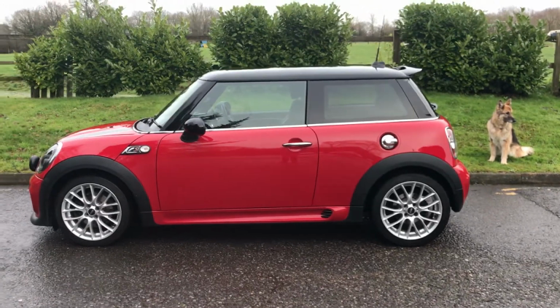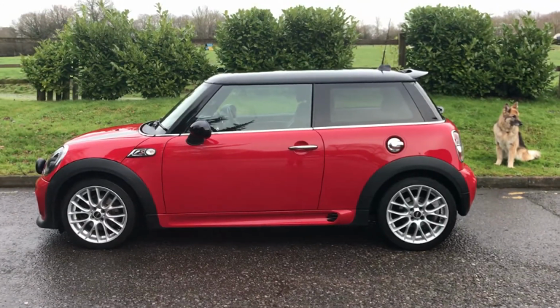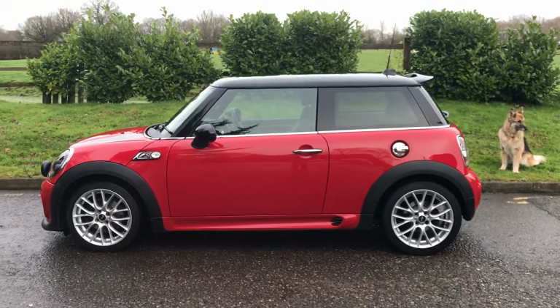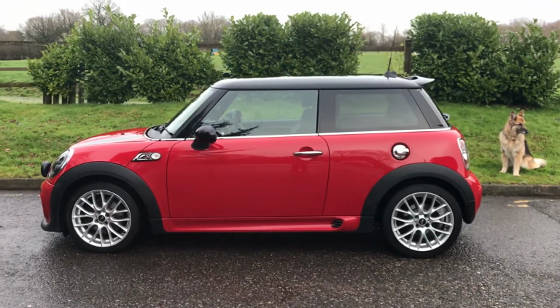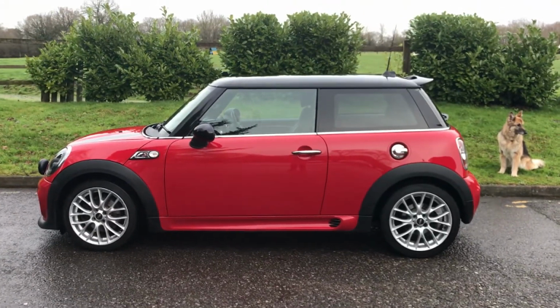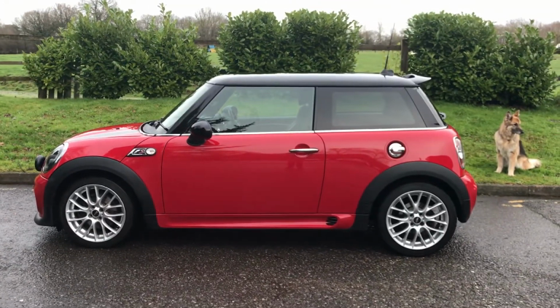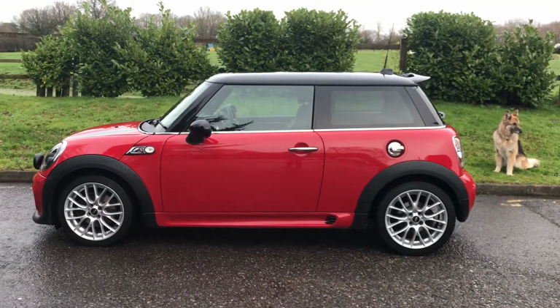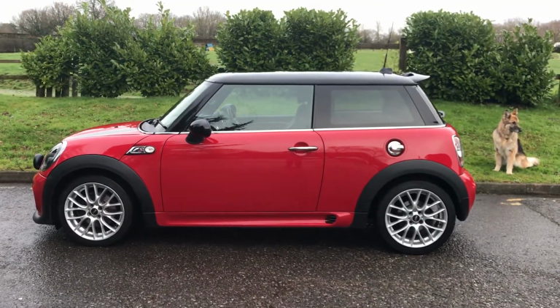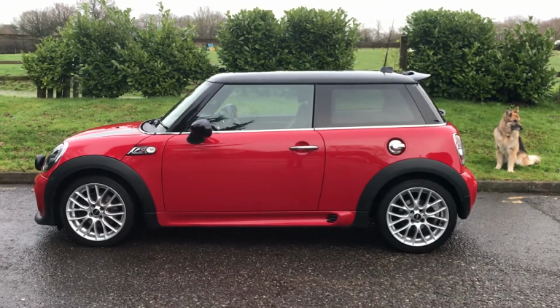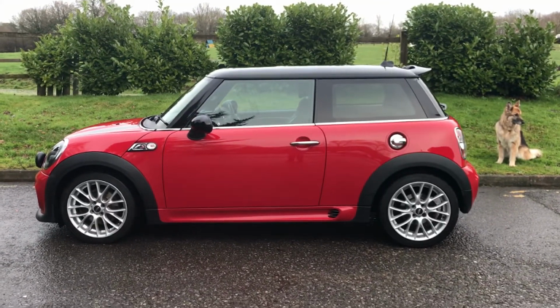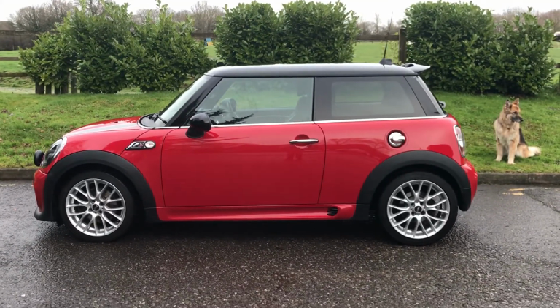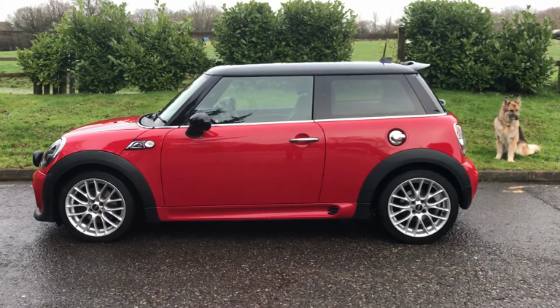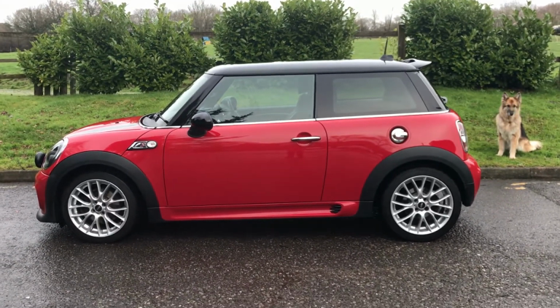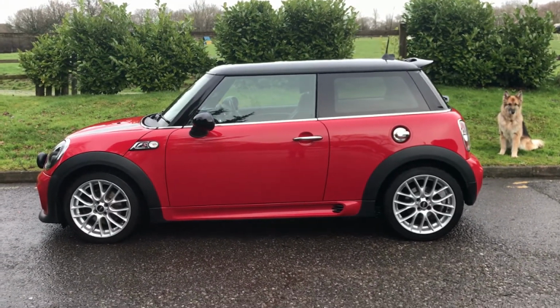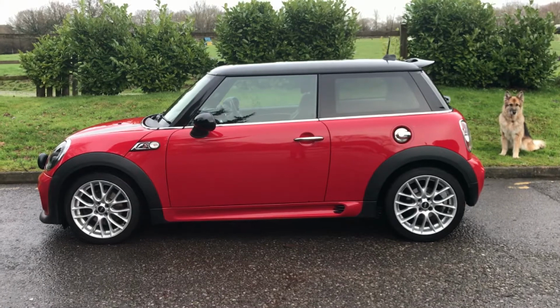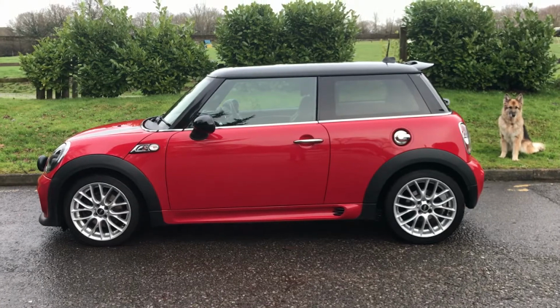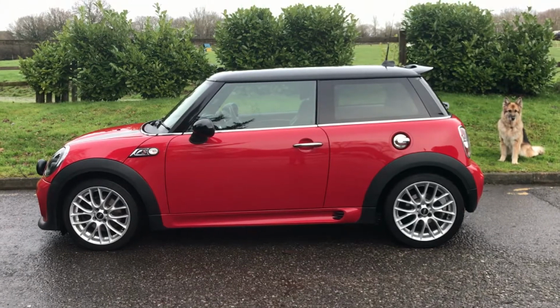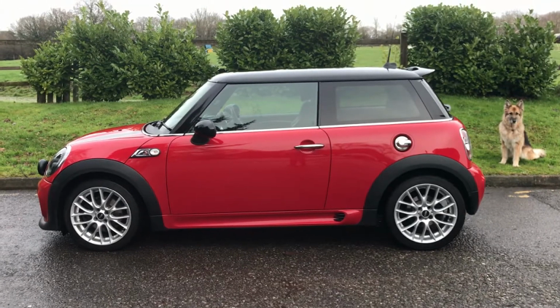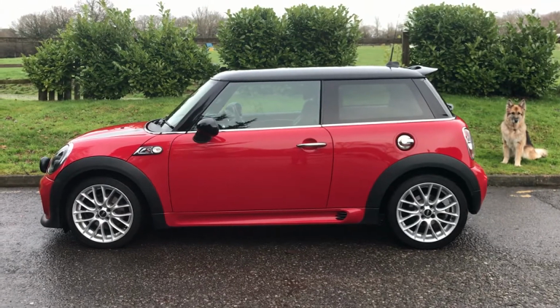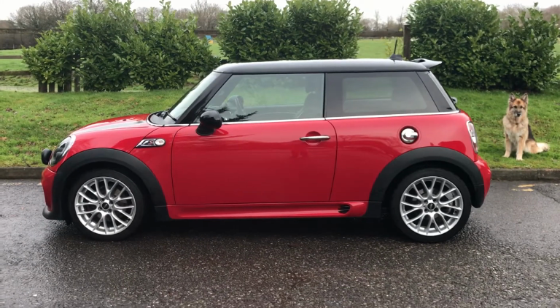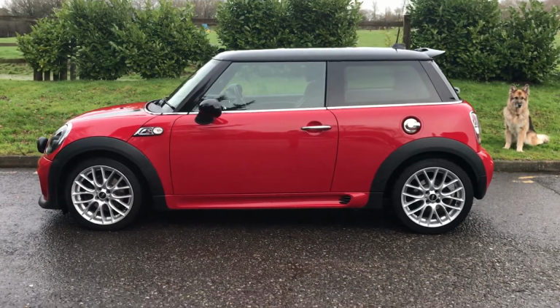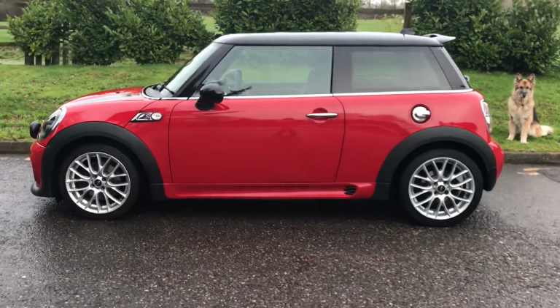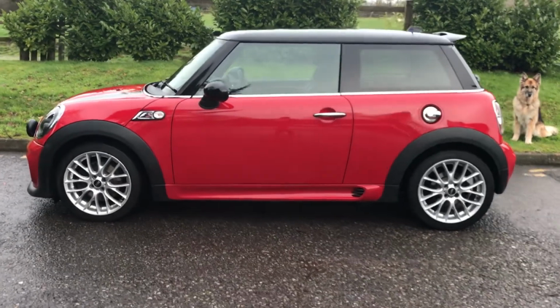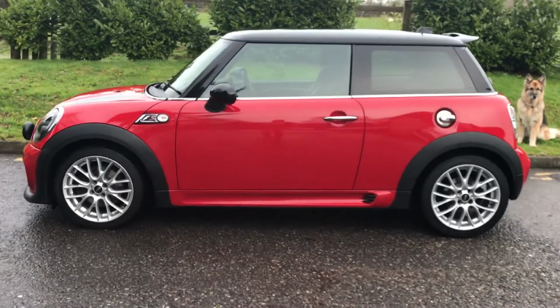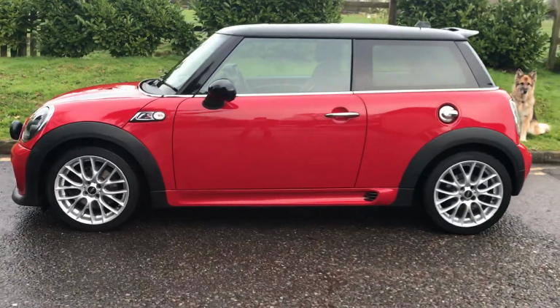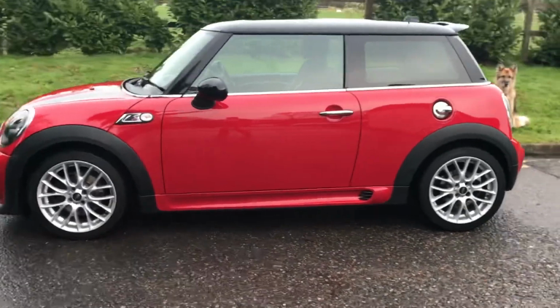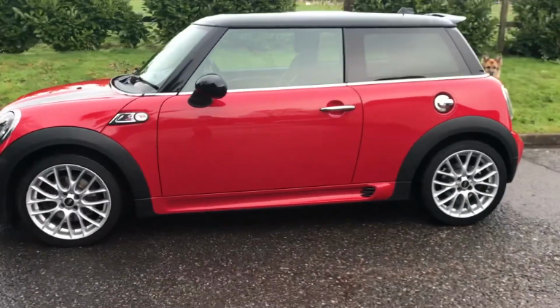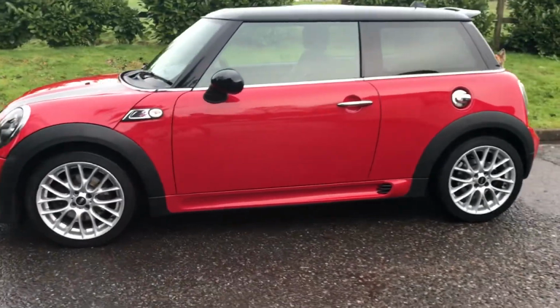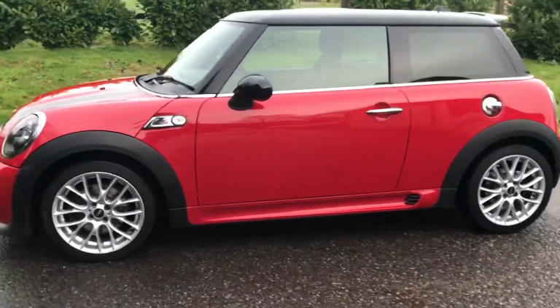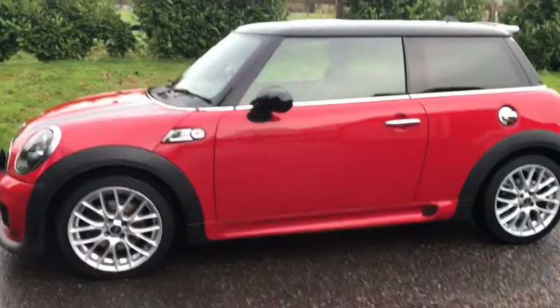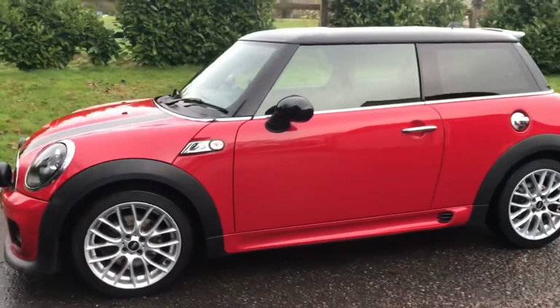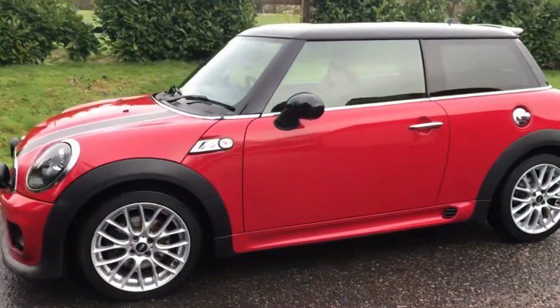This is the 2014 Mini Cooper S in Chilli Red. Let me show you around. She's a hatchback, she's manual, she's petrol.